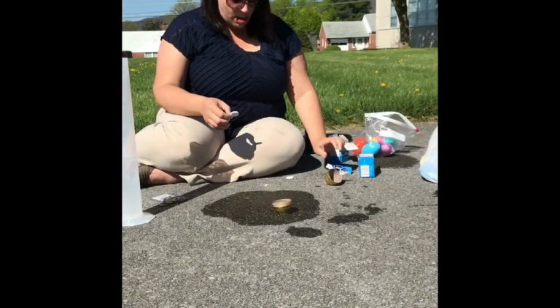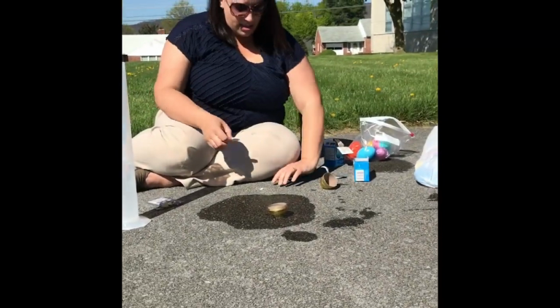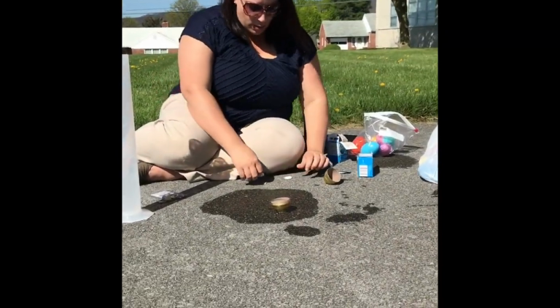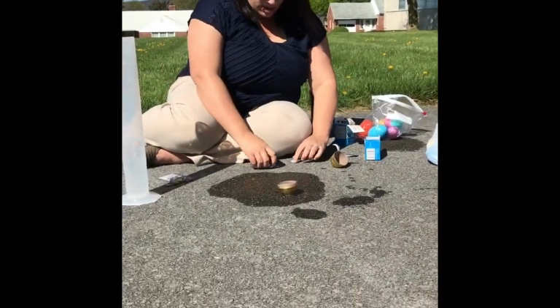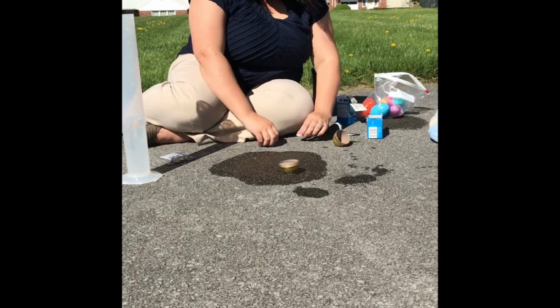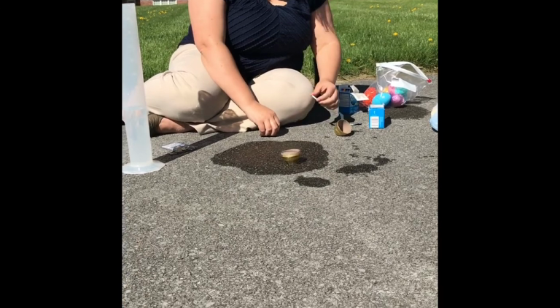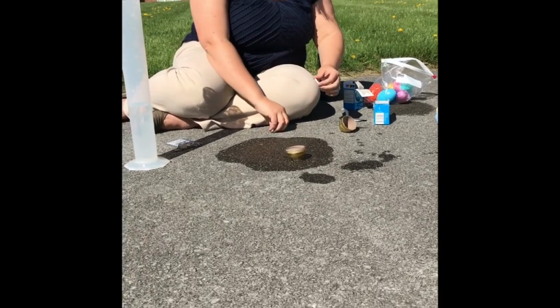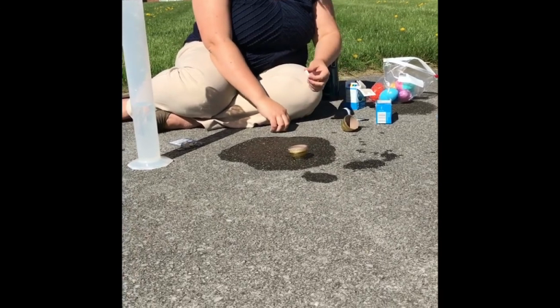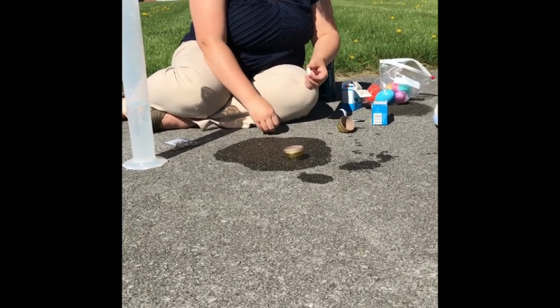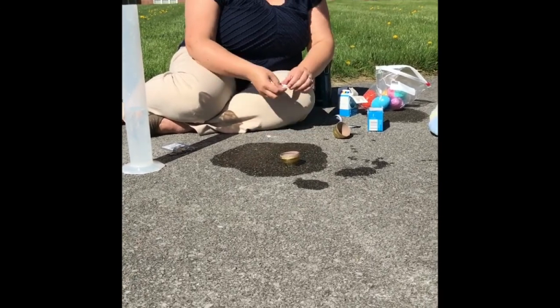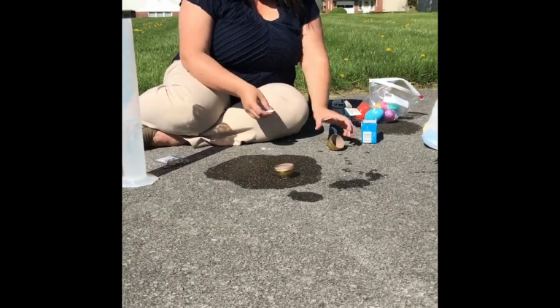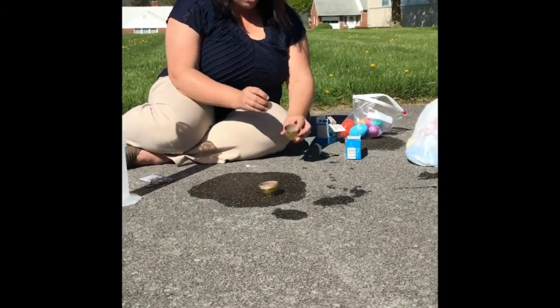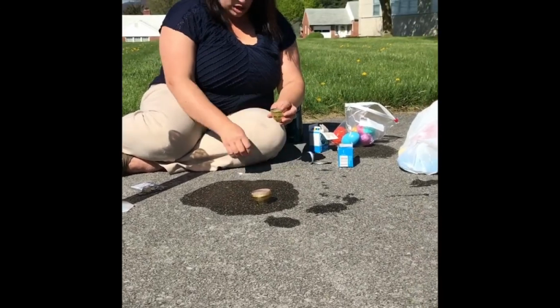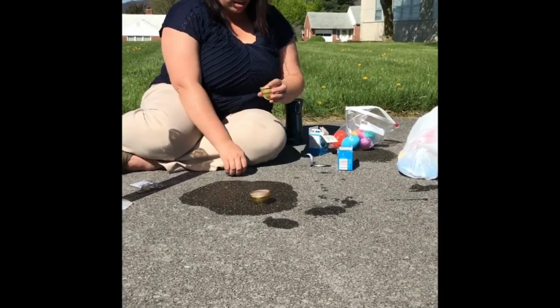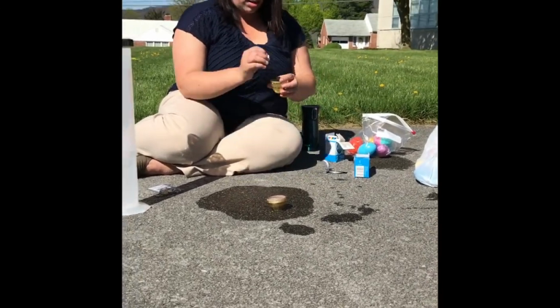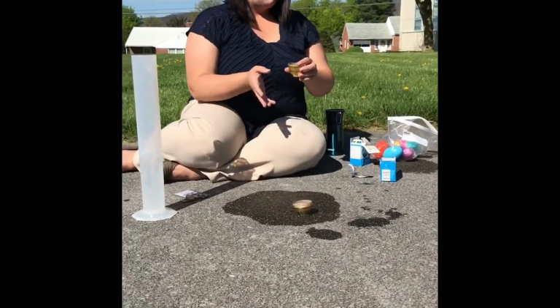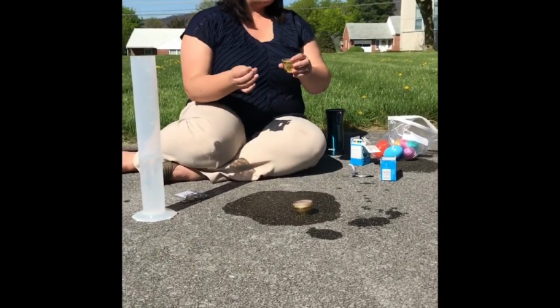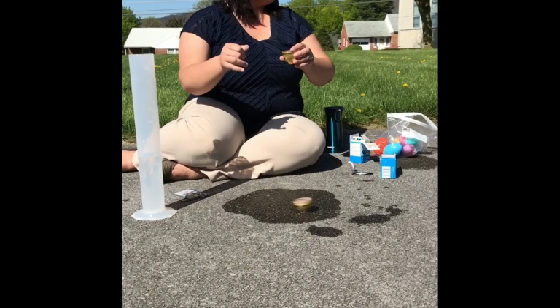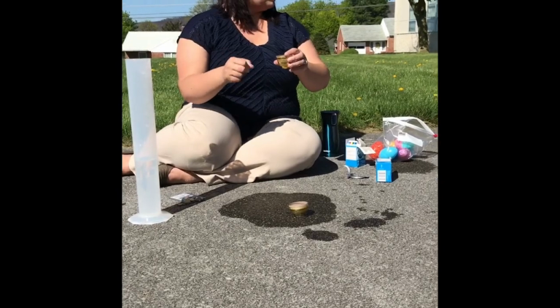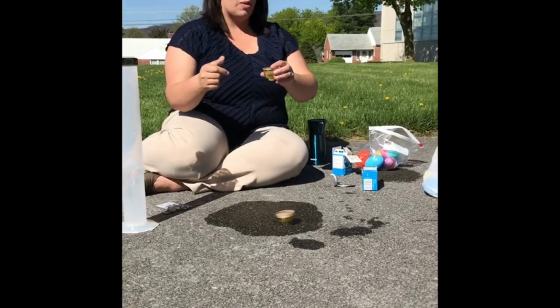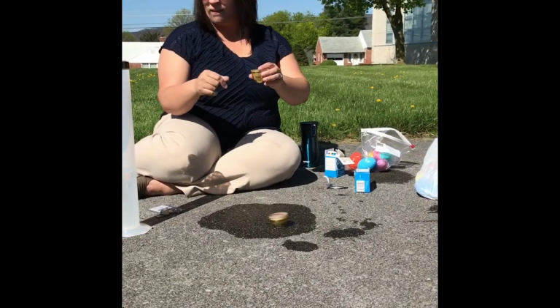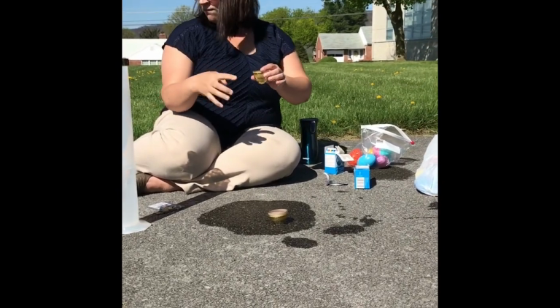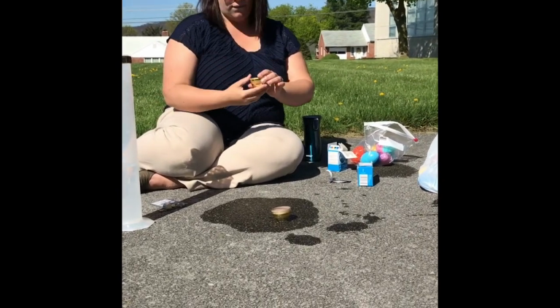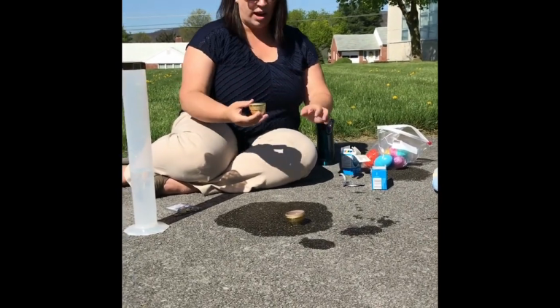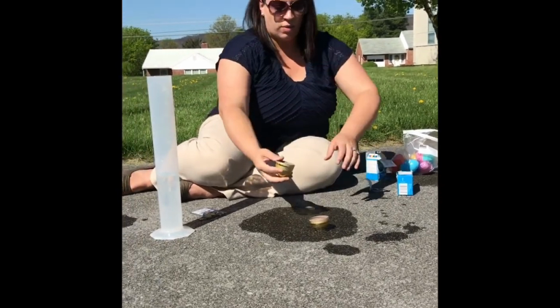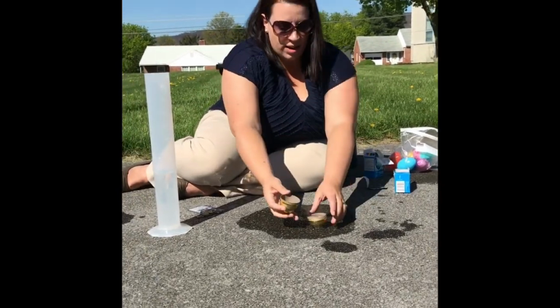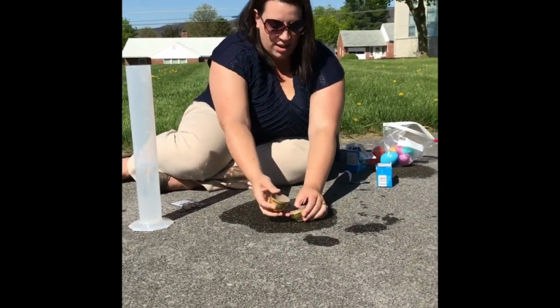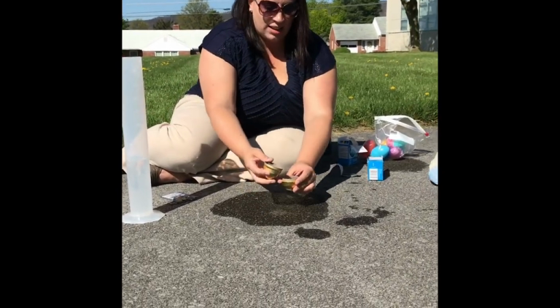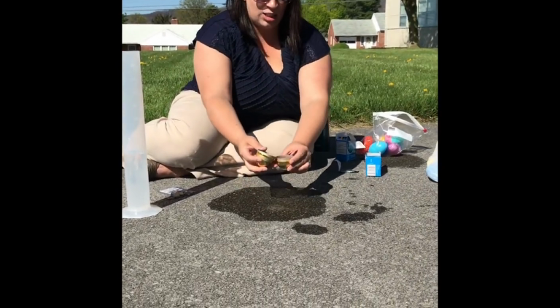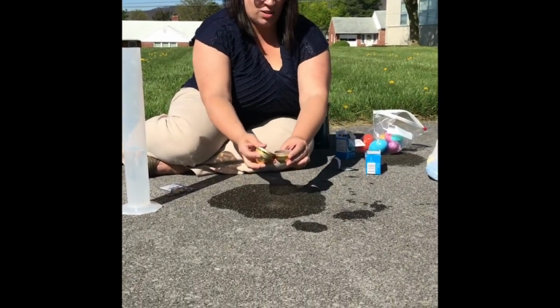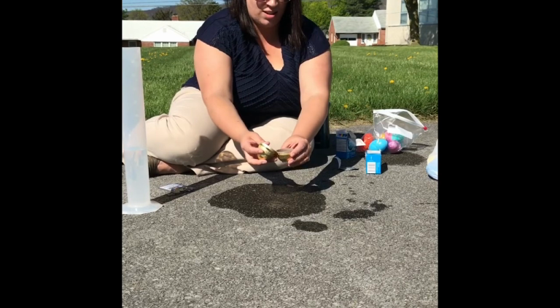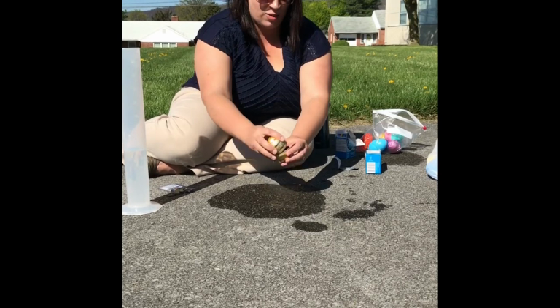And the final one. This is a thicker plastic. We're gonna see if it builds up enough pressure for the thicker plastic egg. Are we ready? One, two, three.